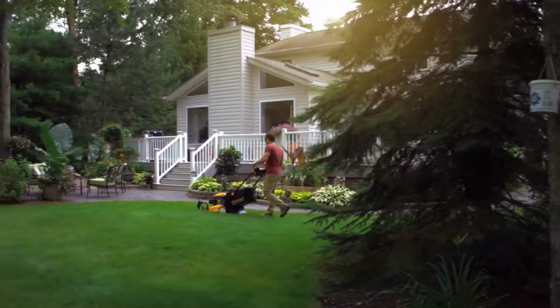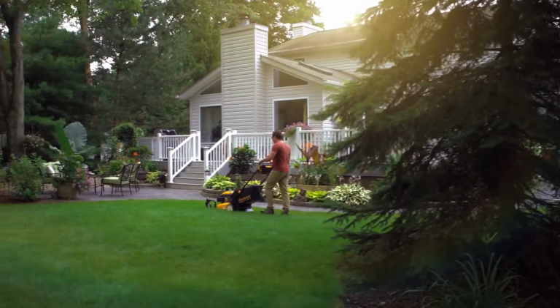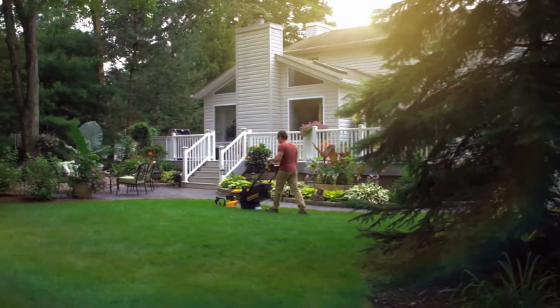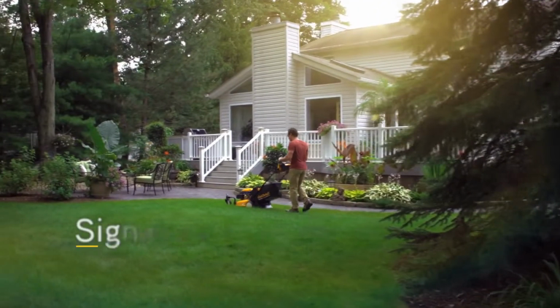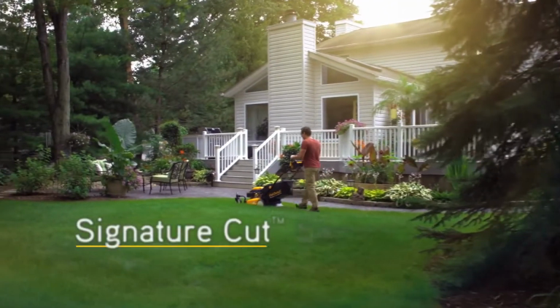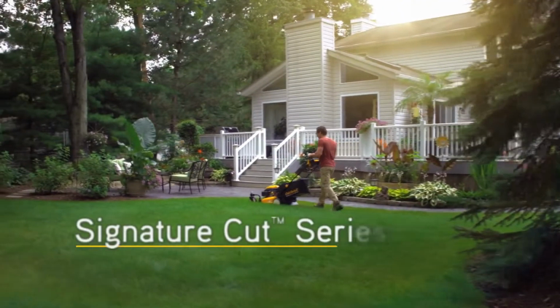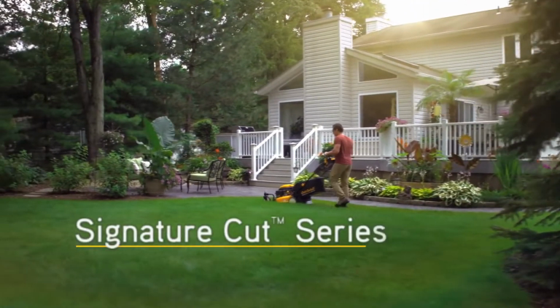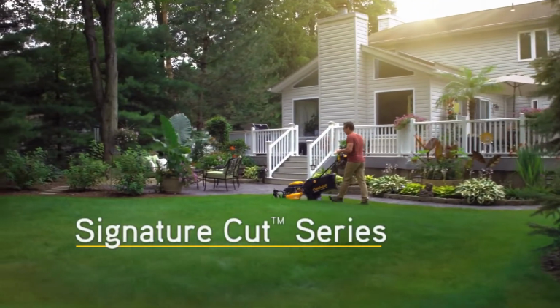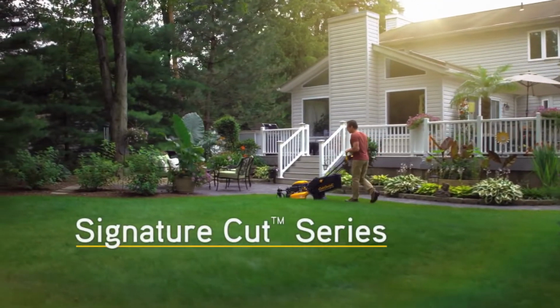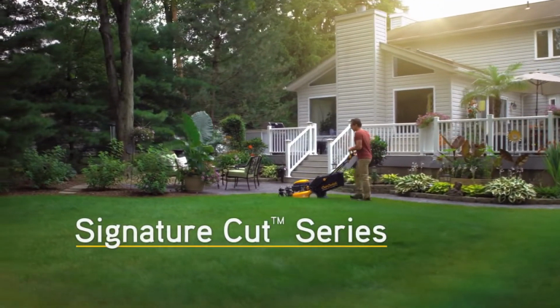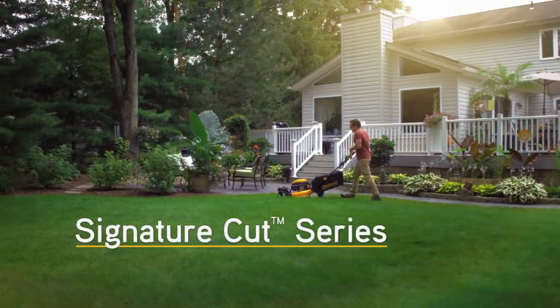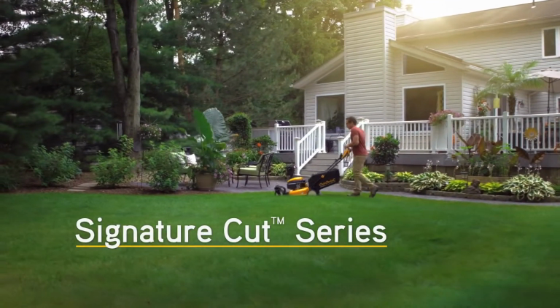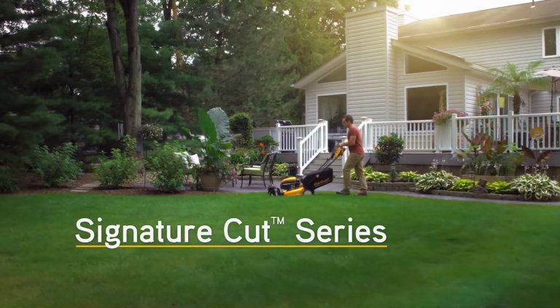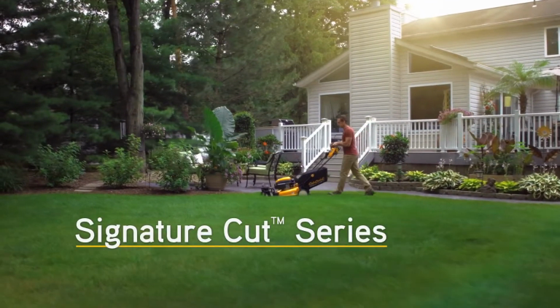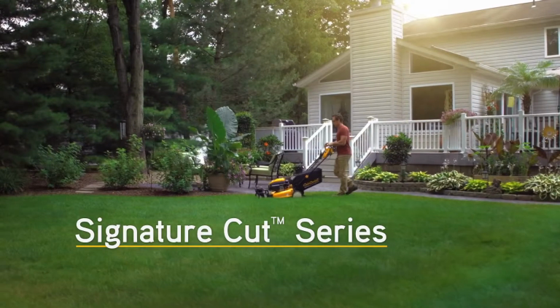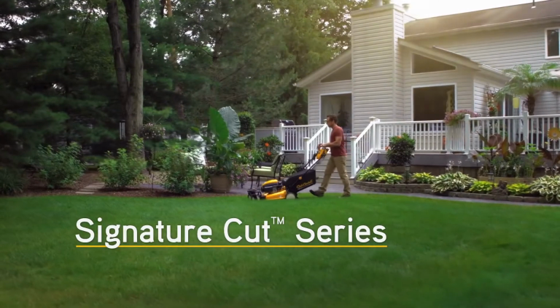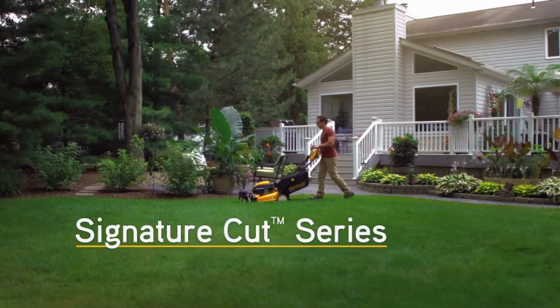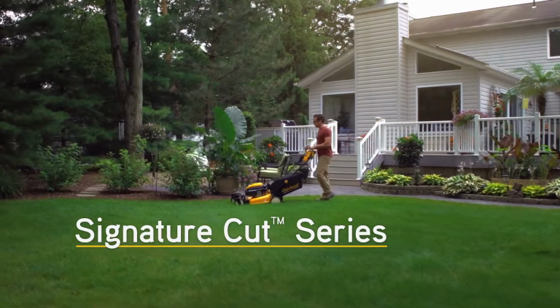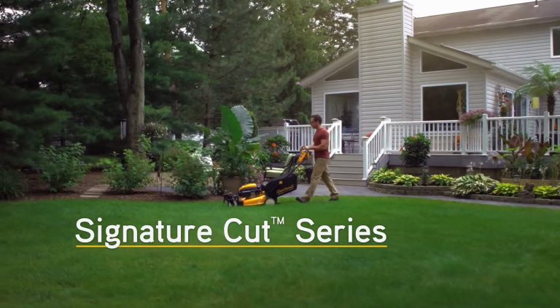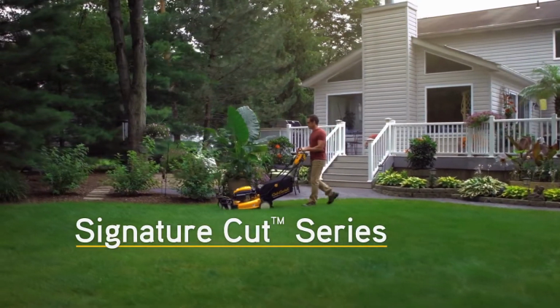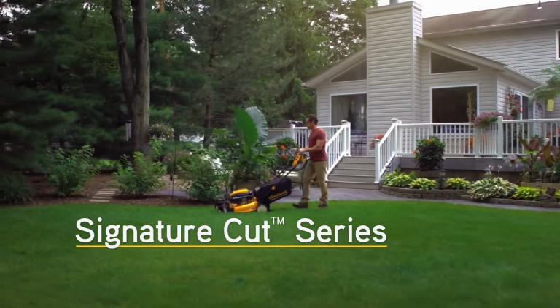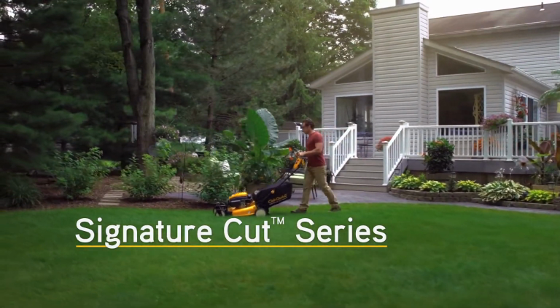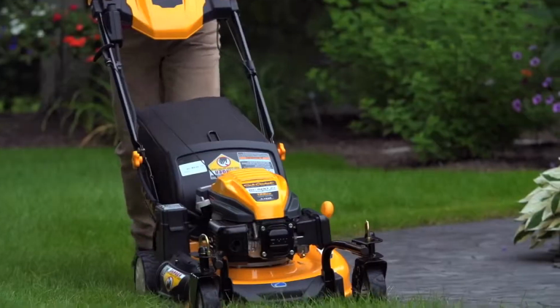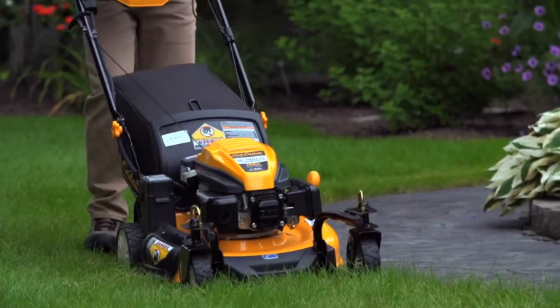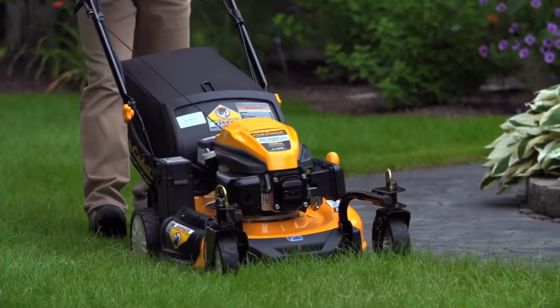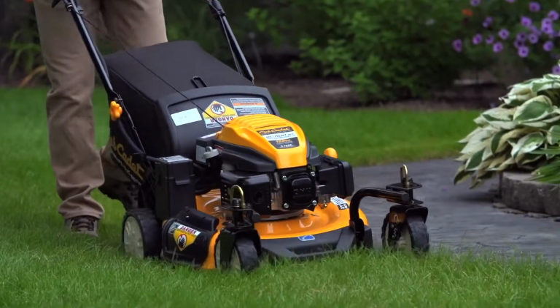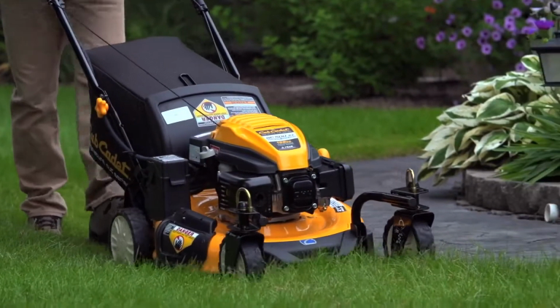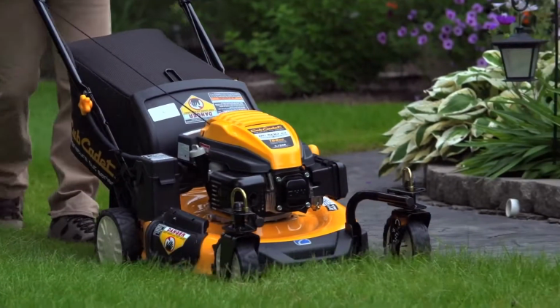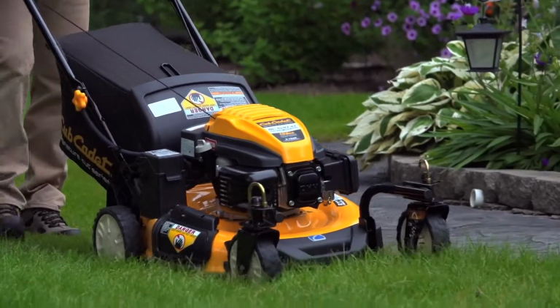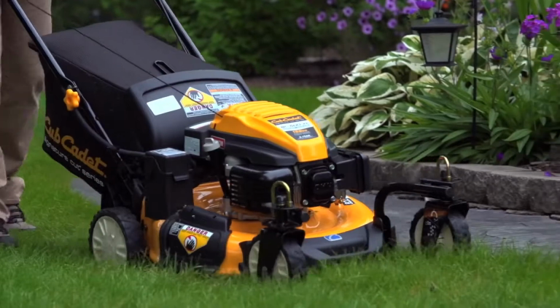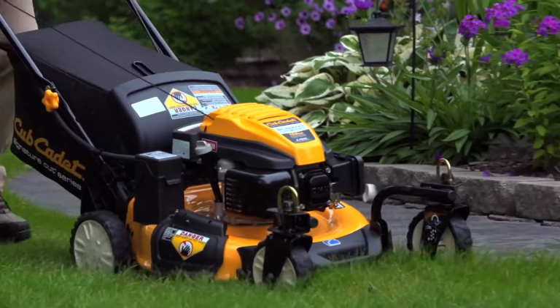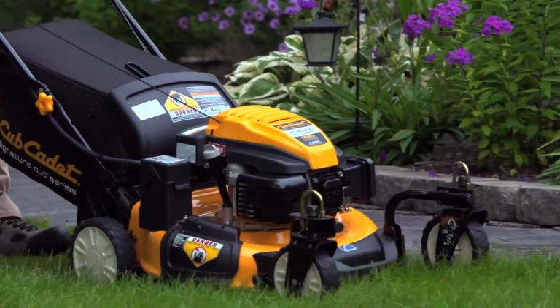That mower comes from the Signature Cut Series by Cub Cadet — the only line of walk-behind mowers that delivers the remarkable results of the Cub Cadet Signature Cut.